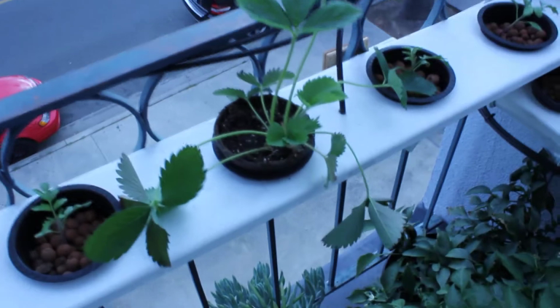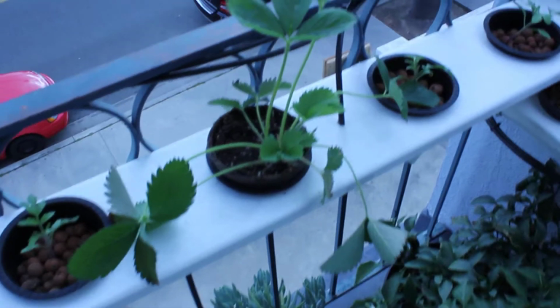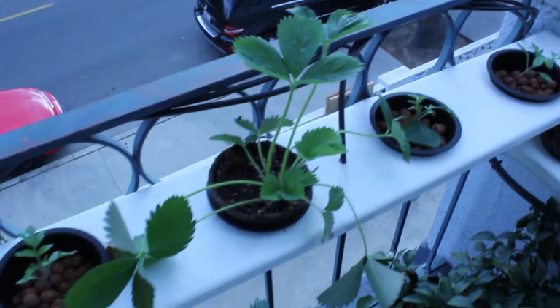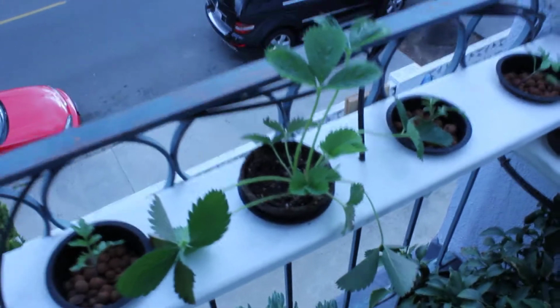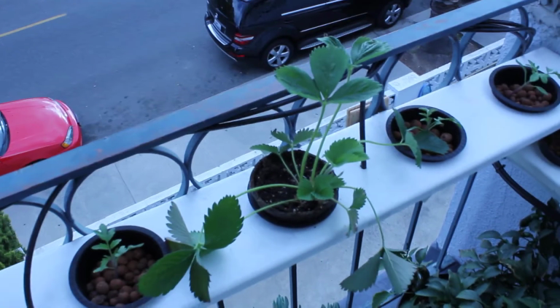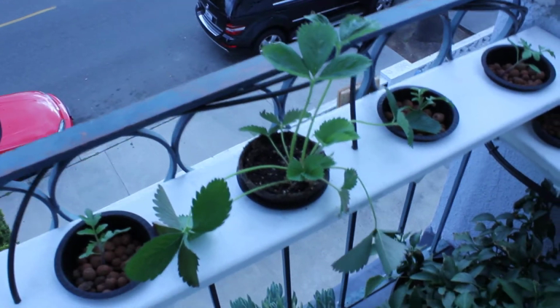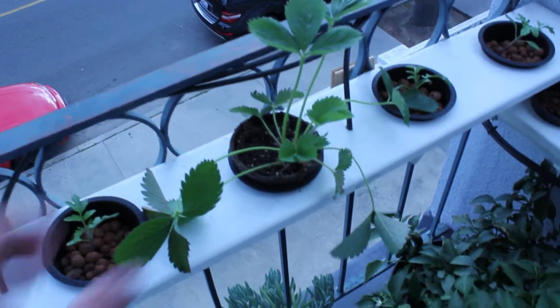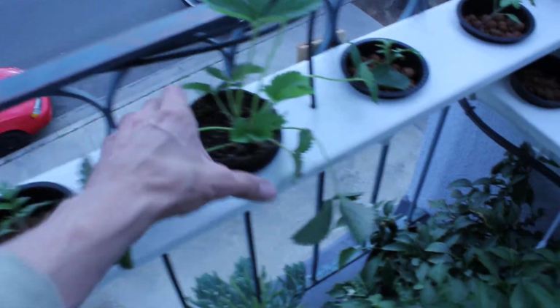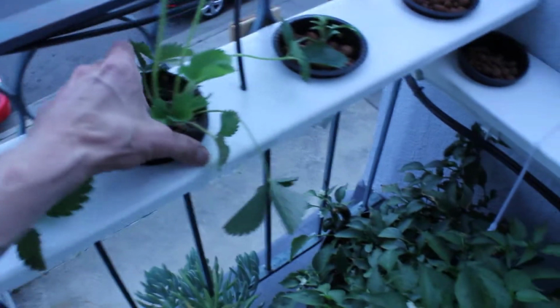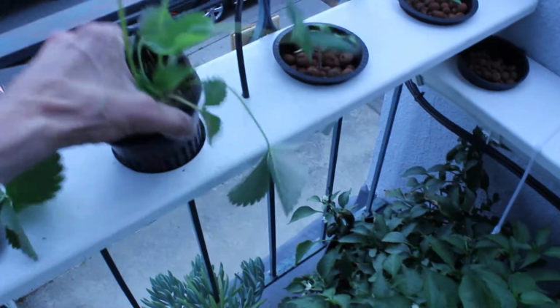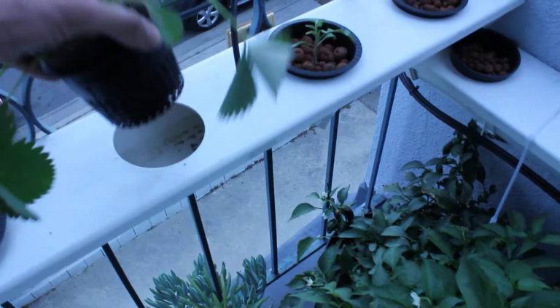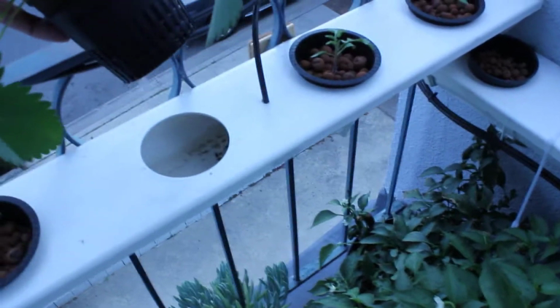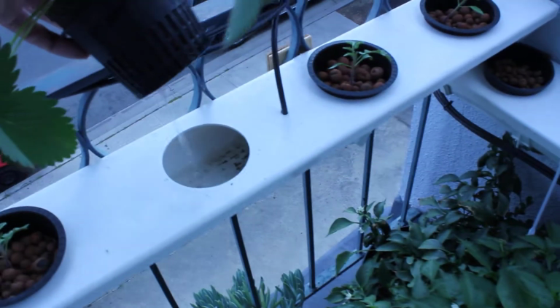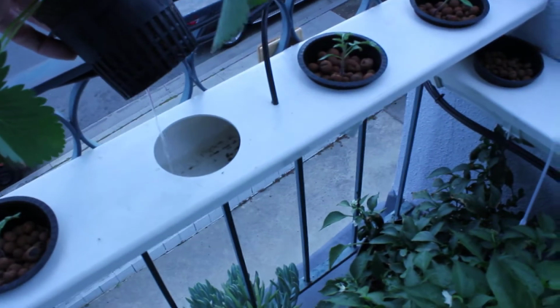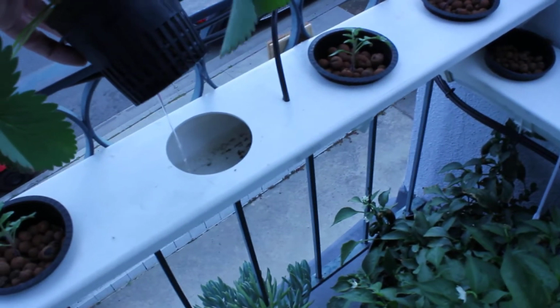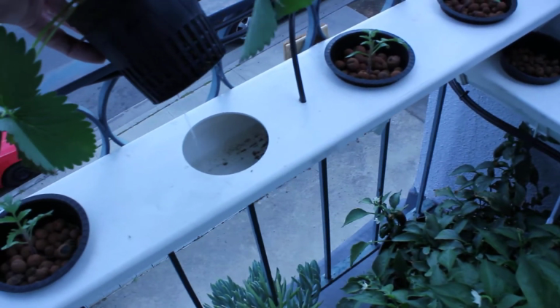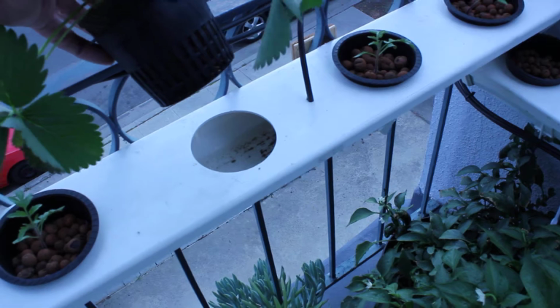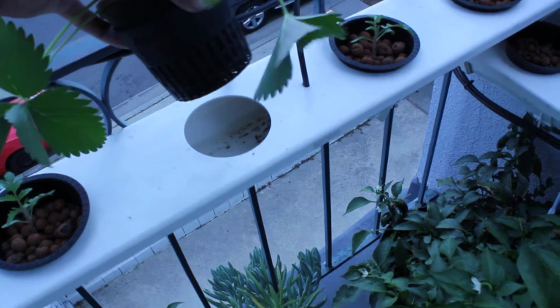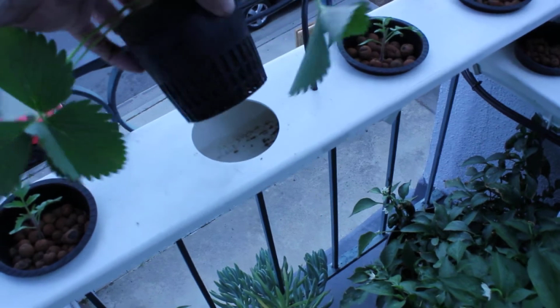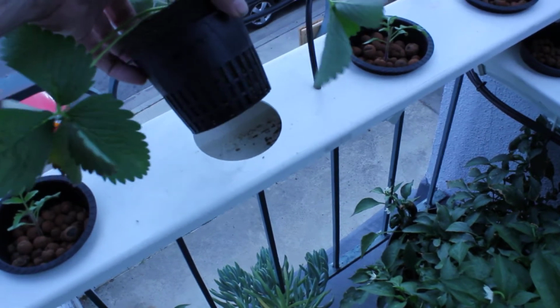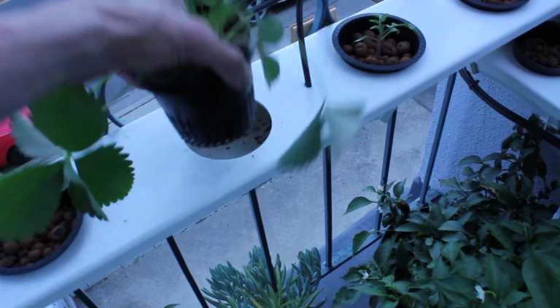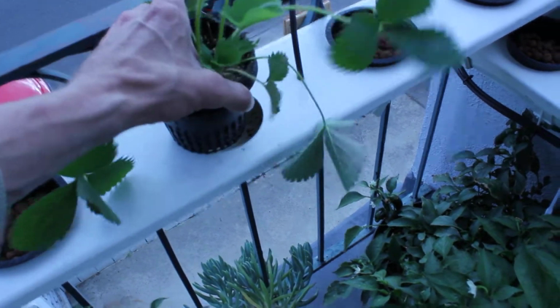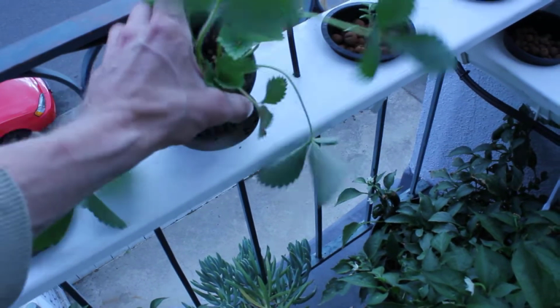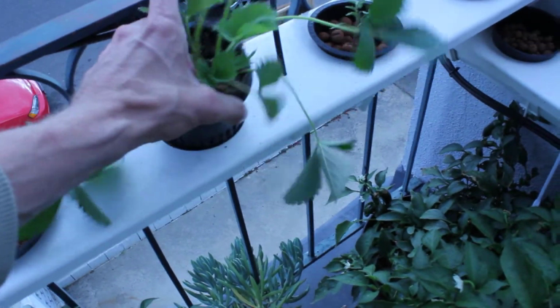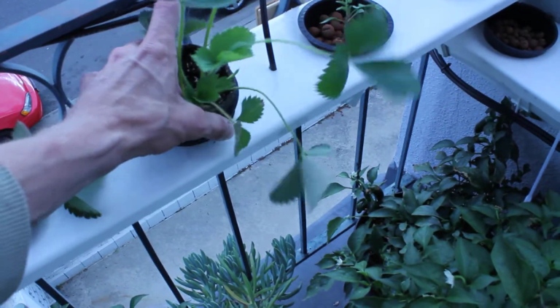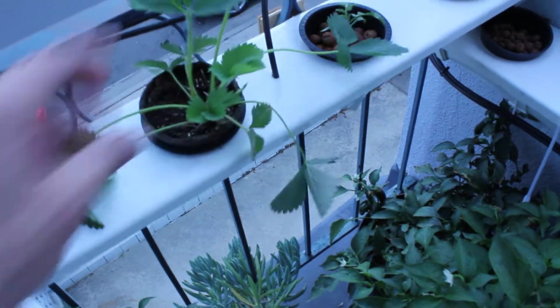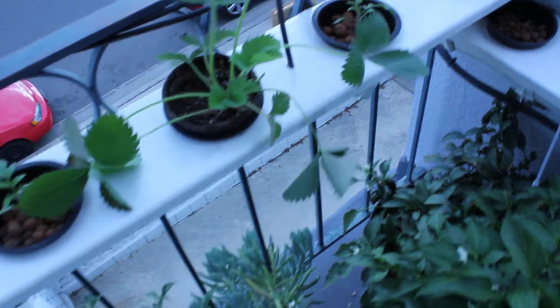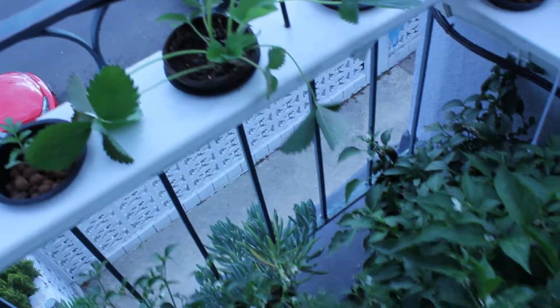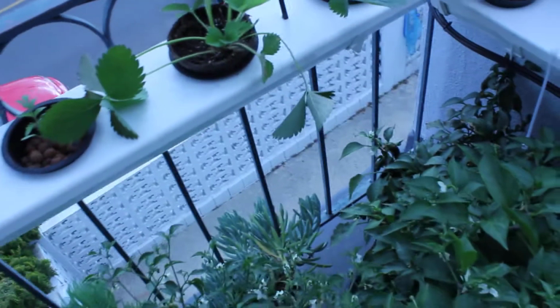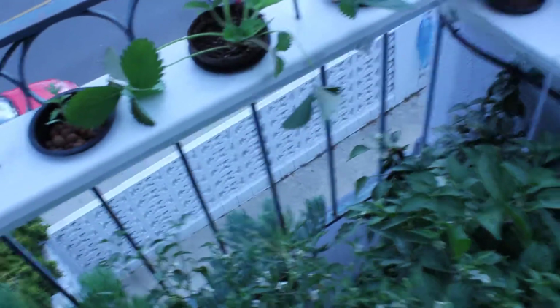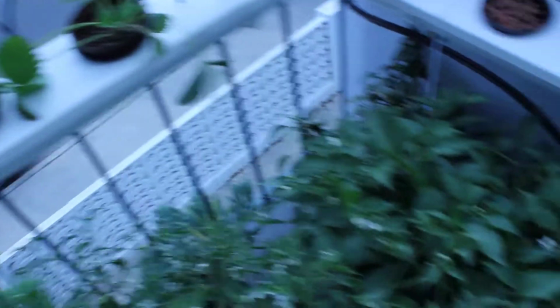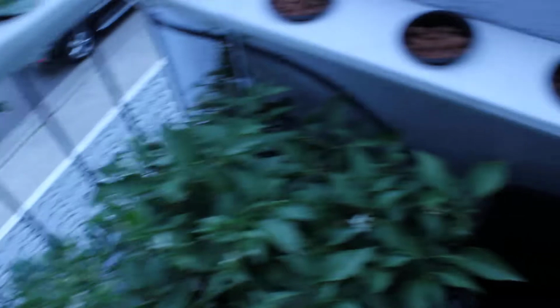I put the strawberry plant in maybe four days ago — the cup fit right in the net pot, so I just wanted to see how that would do in there. I think it's doing okay for my NFT strawberry plant.